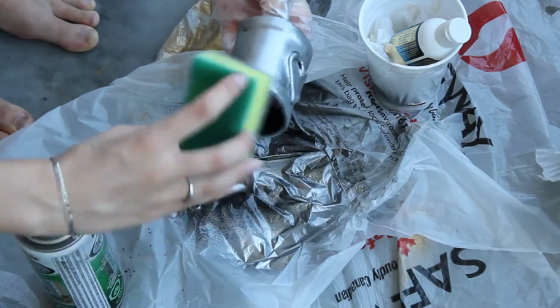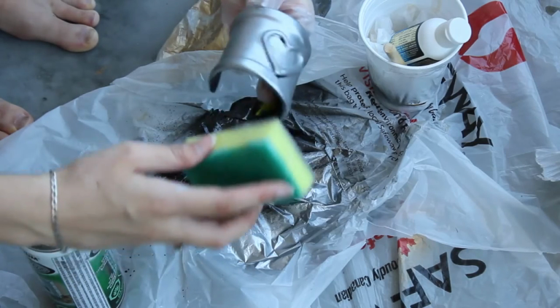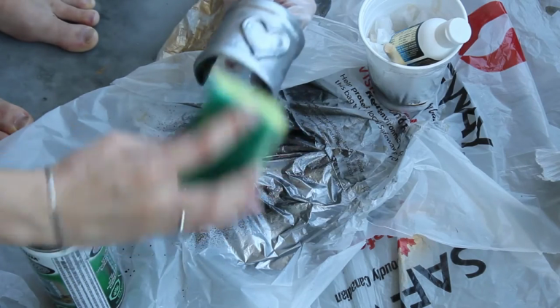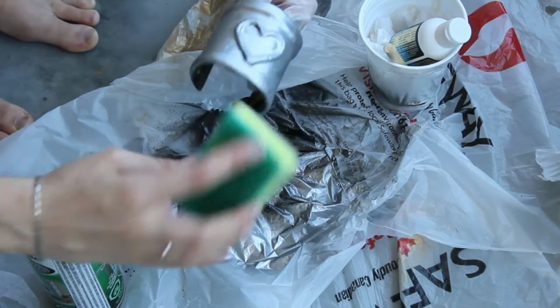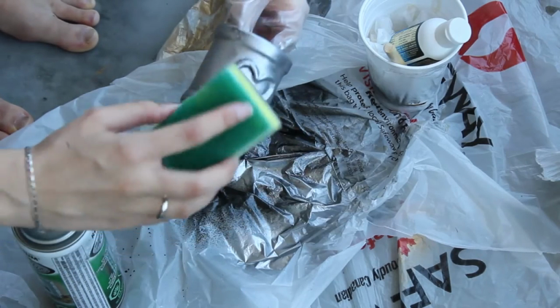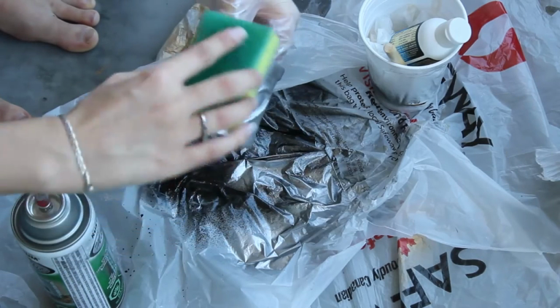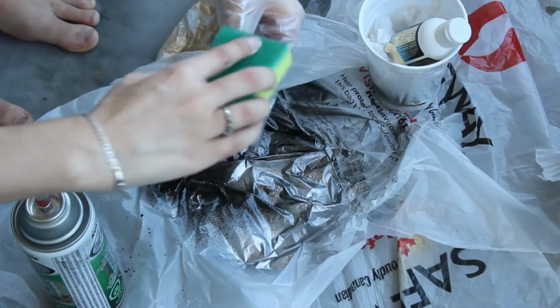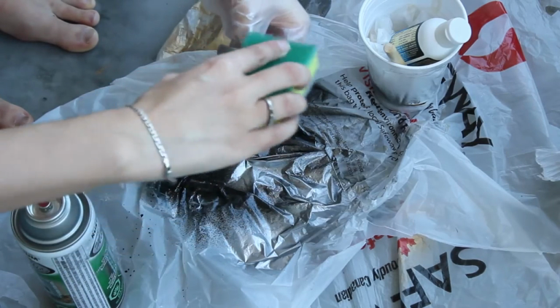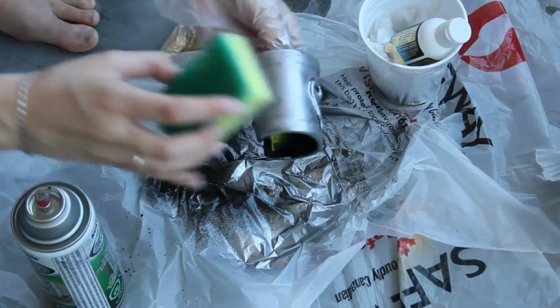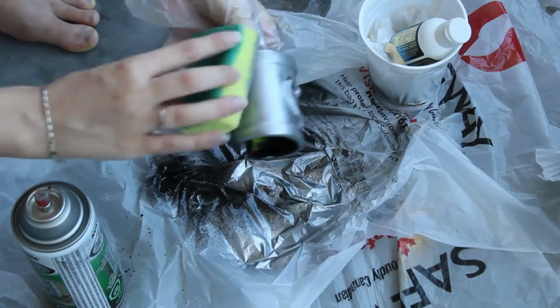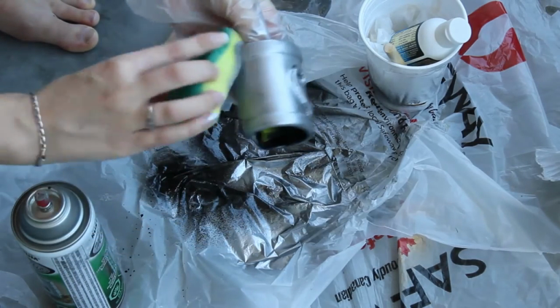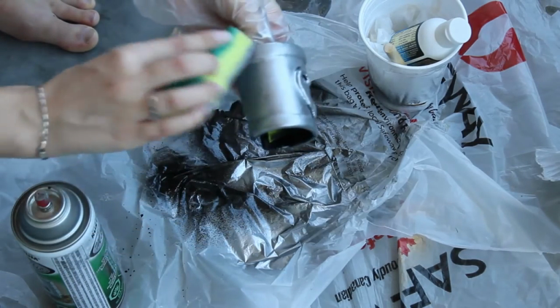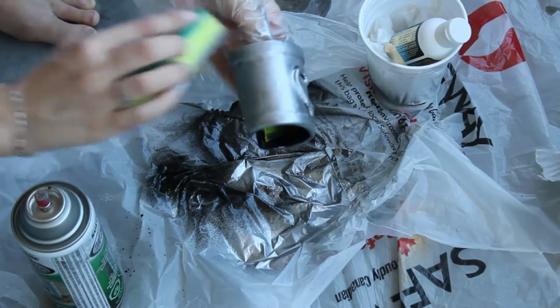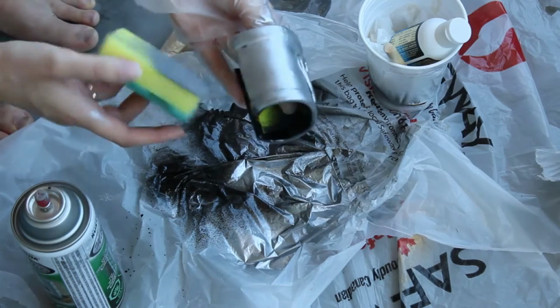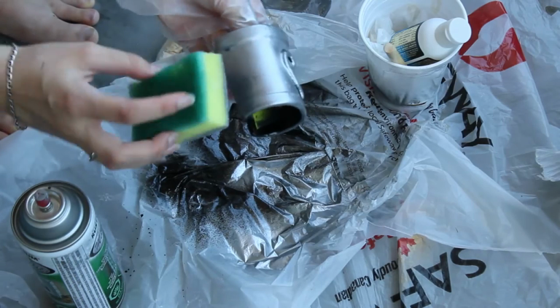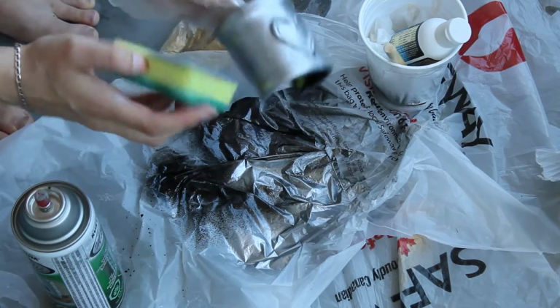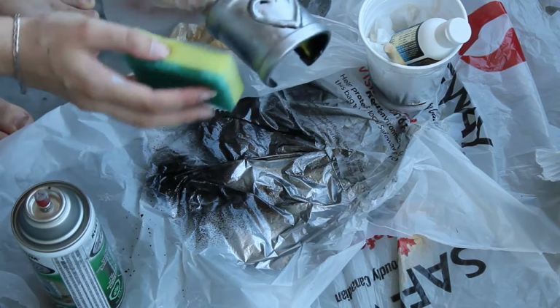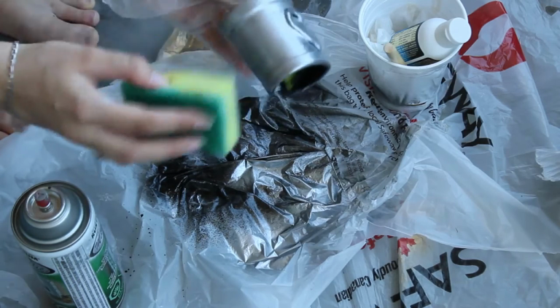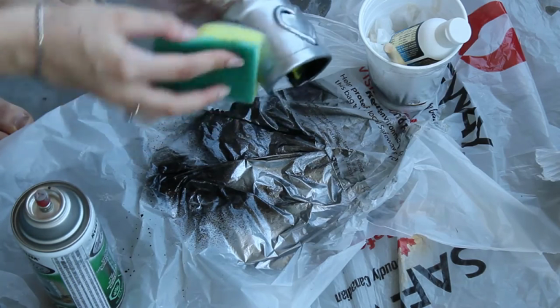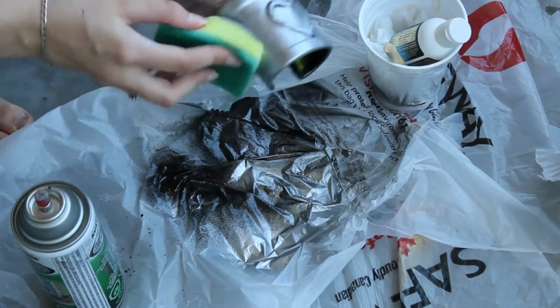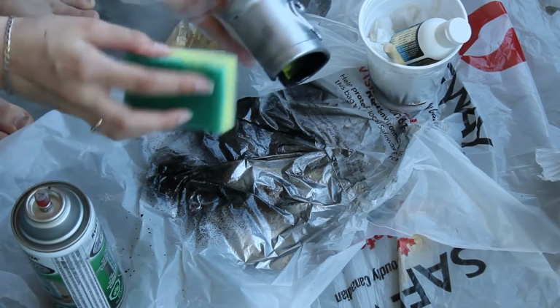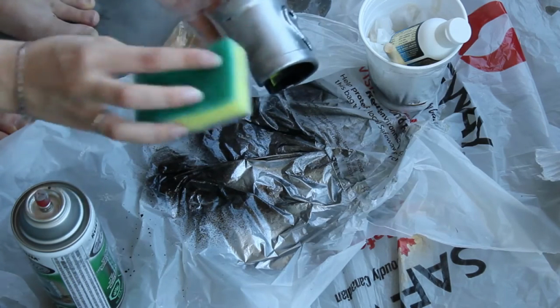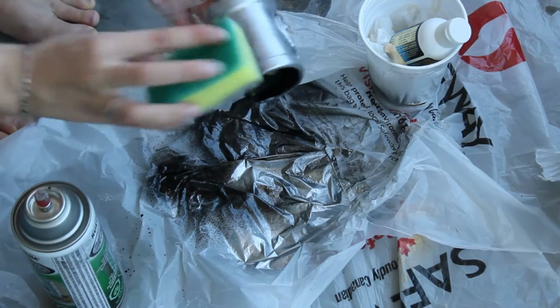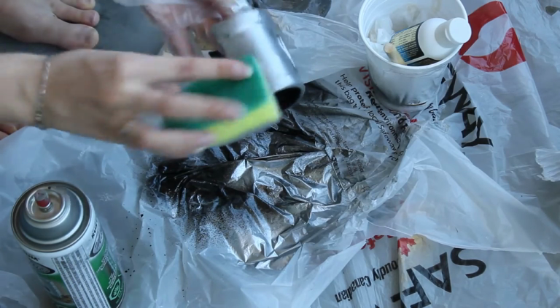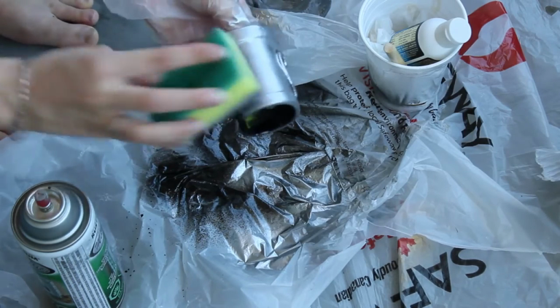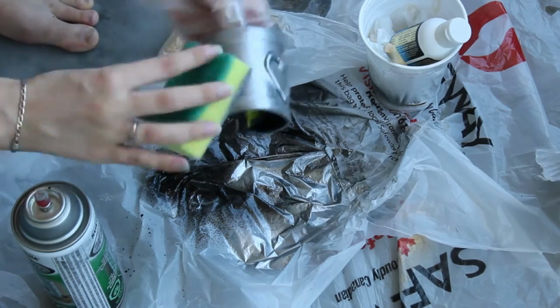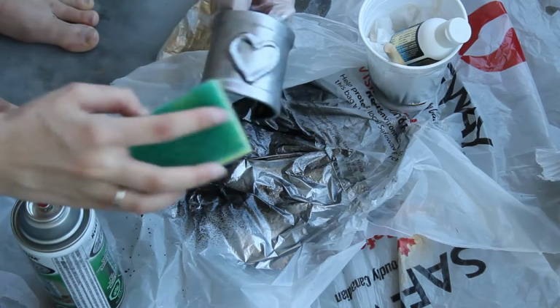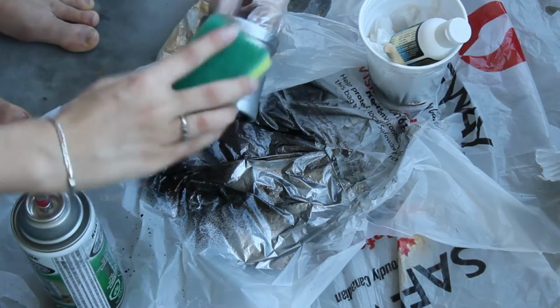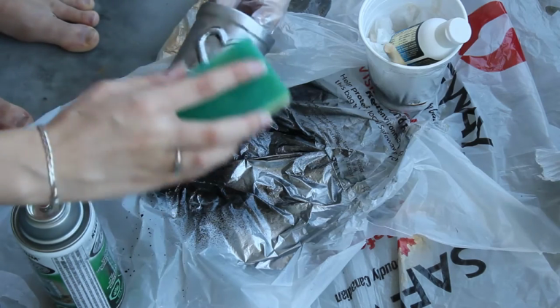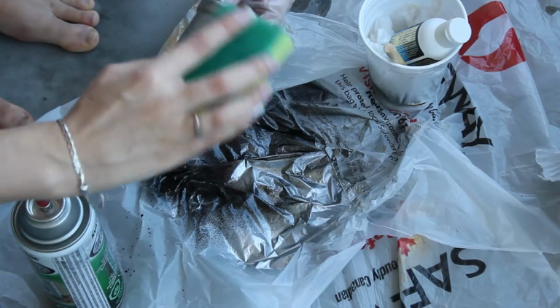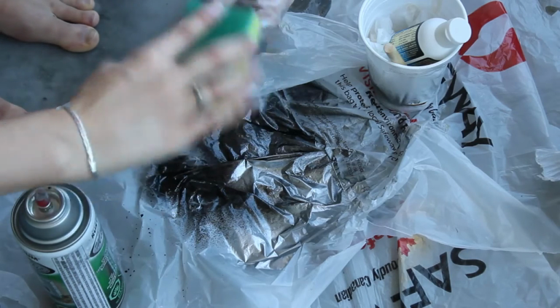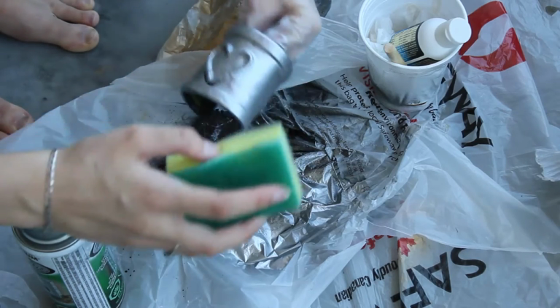Don't paint it super even, but even enough so that the majority of the surface area is covered. If you mess up you can always re-spray paint it black and then try this again as many times as you need.